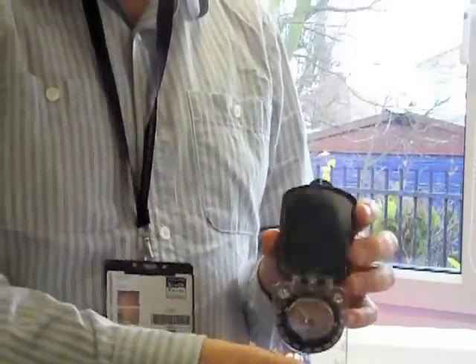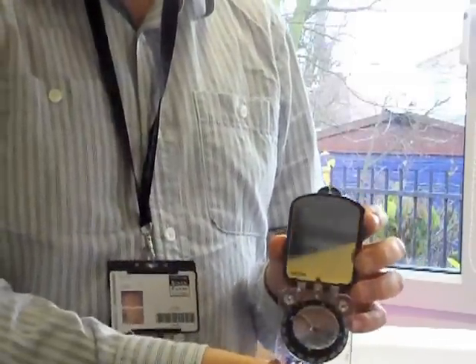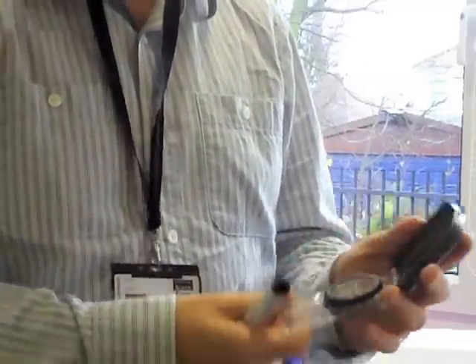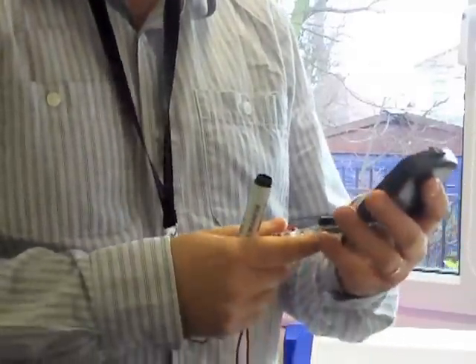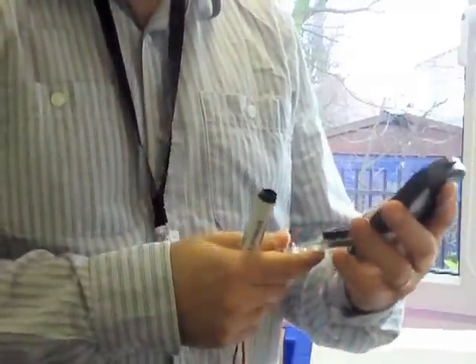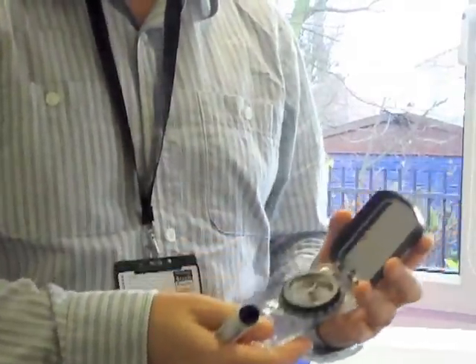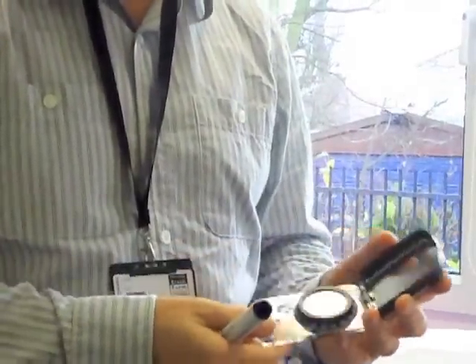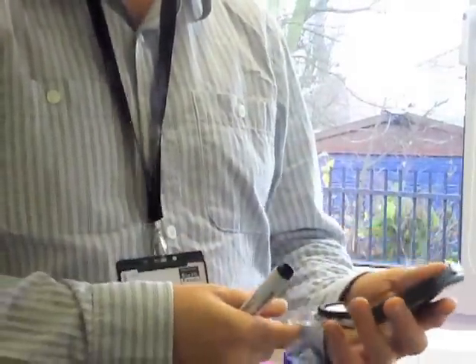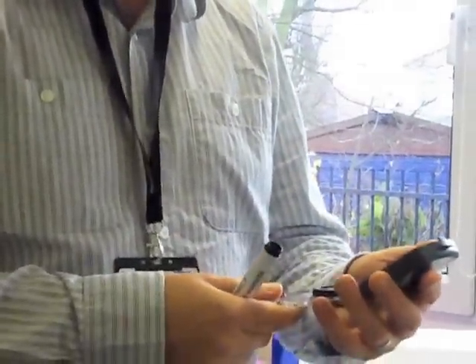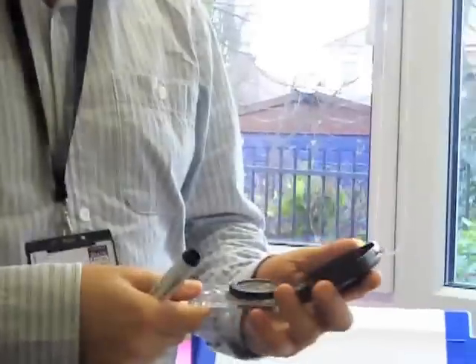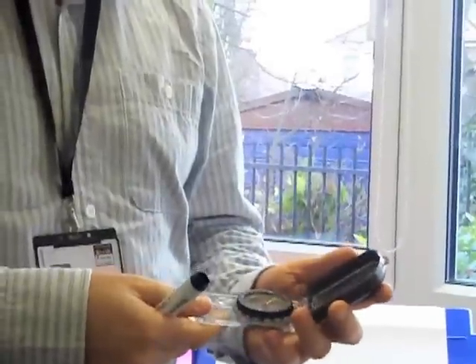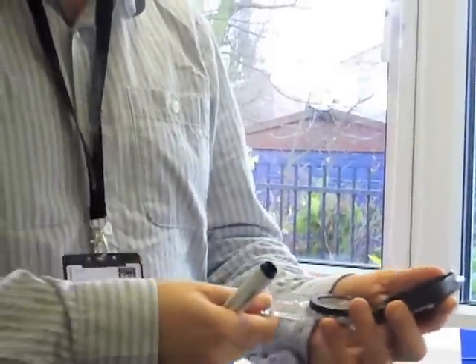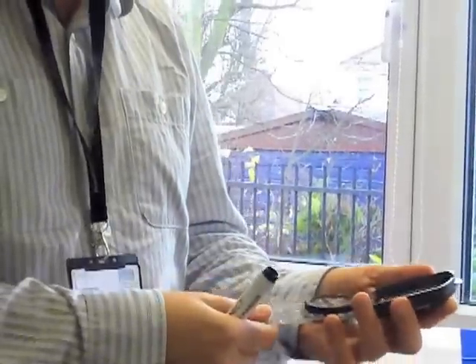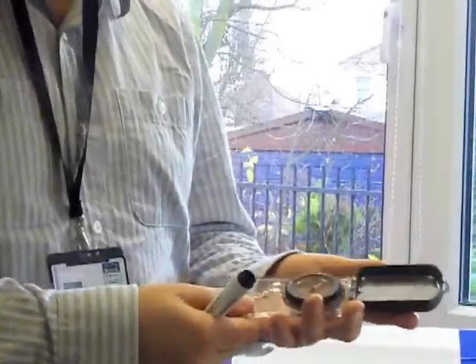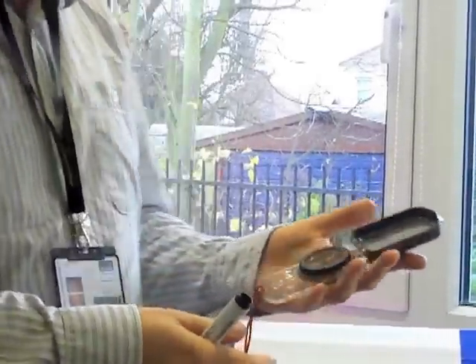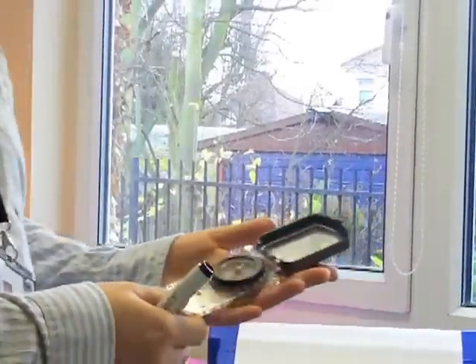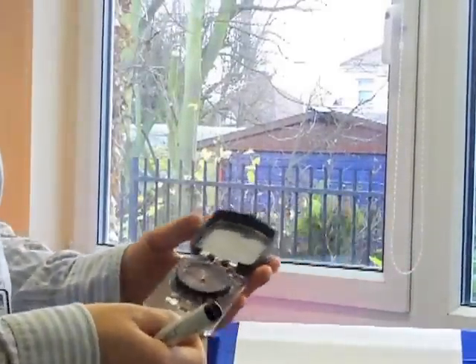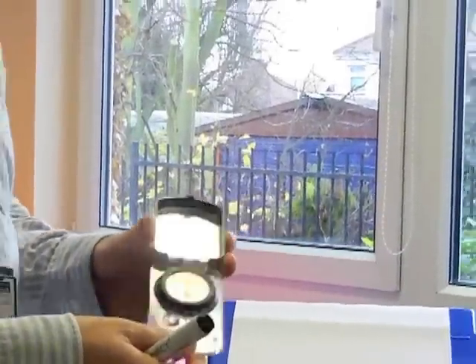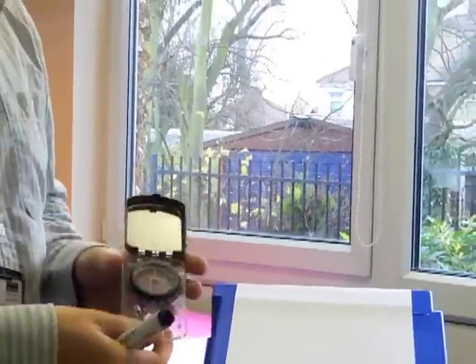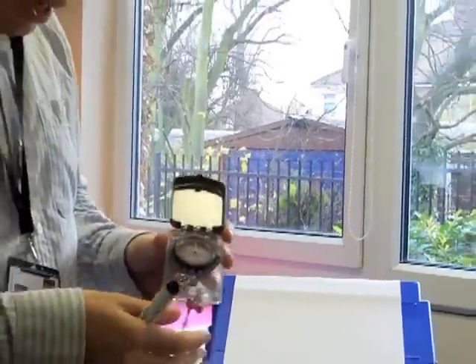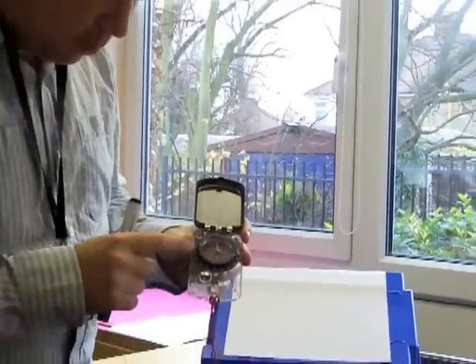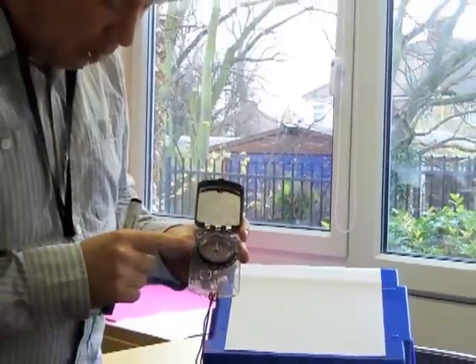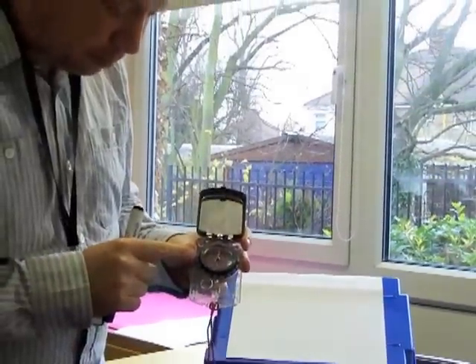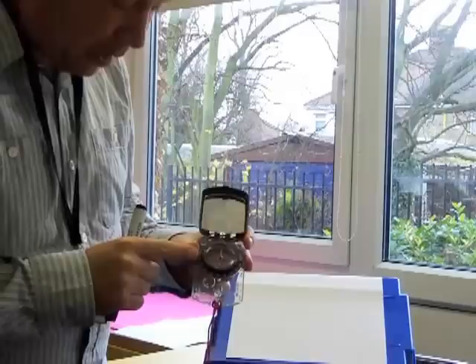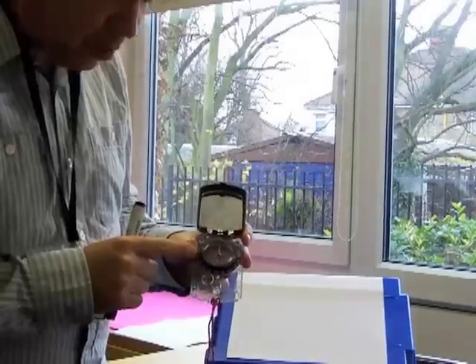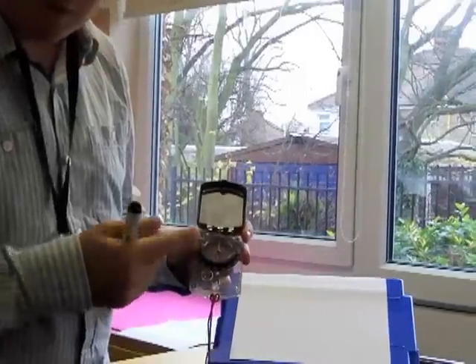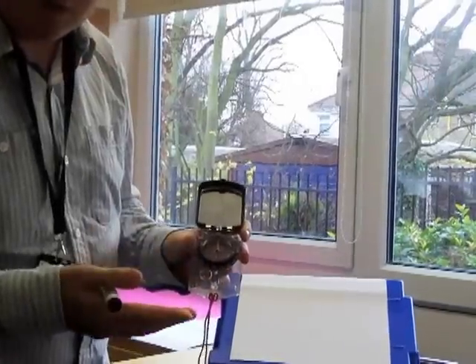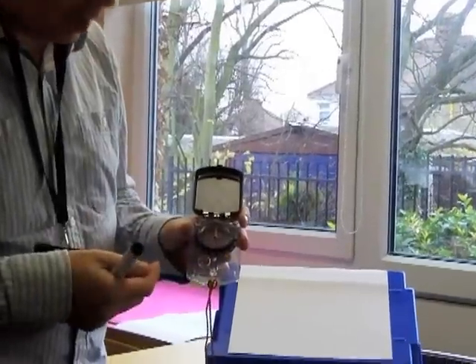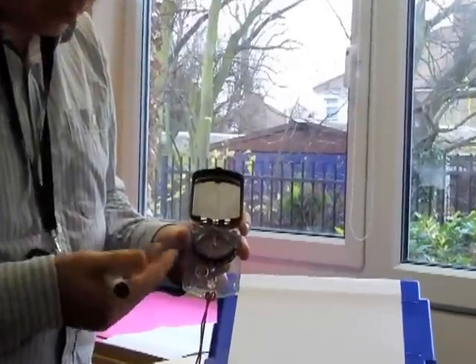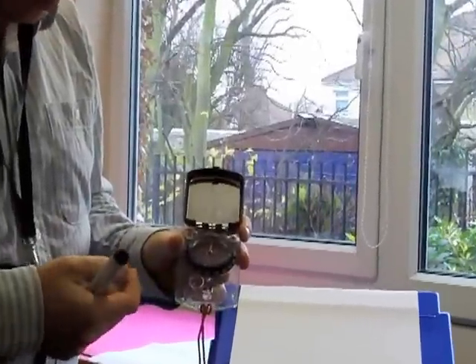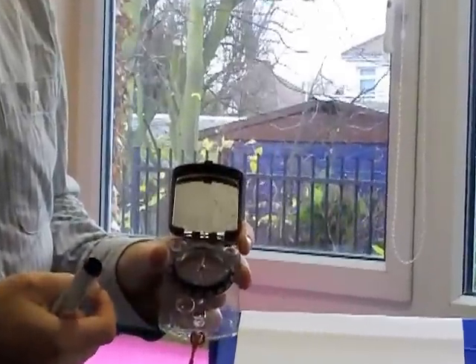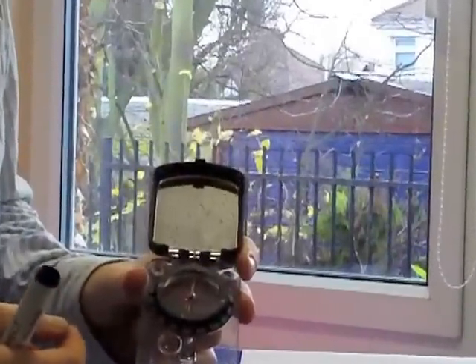It's got a handy little mirror so you can check that you're looking good. On this case I'm looking fine. This is the compass part here — just if you're used to using compasses, it's just like most normal compasses.